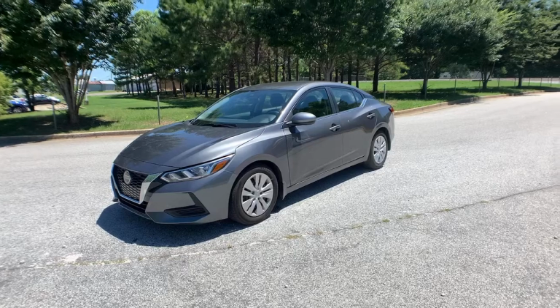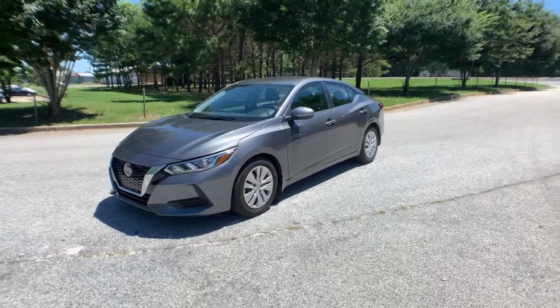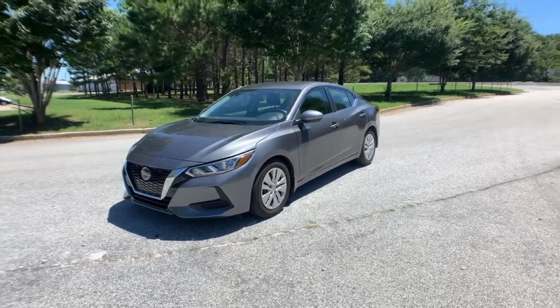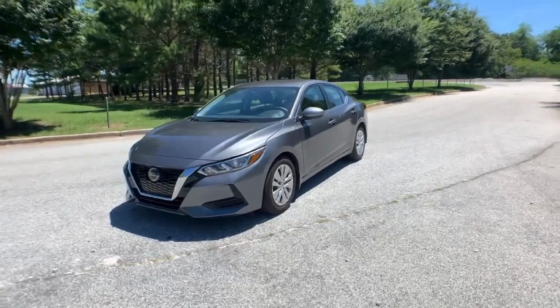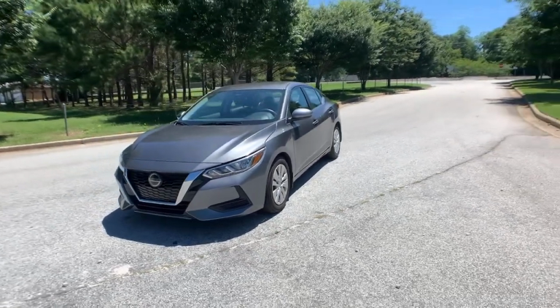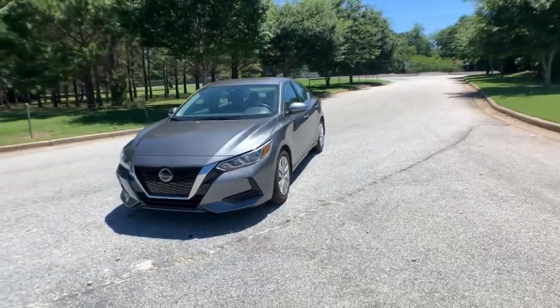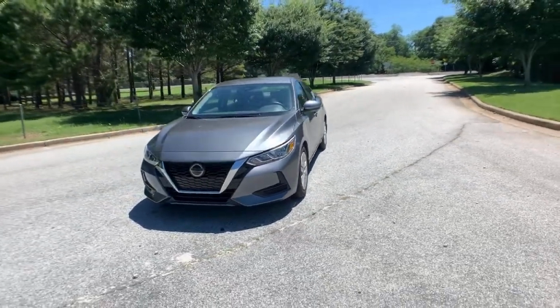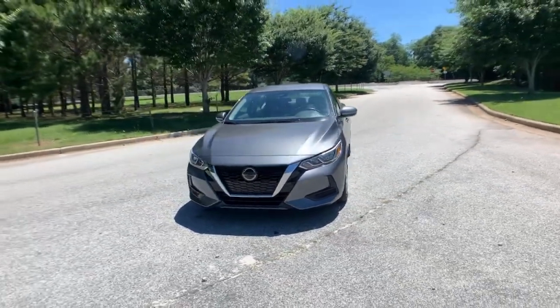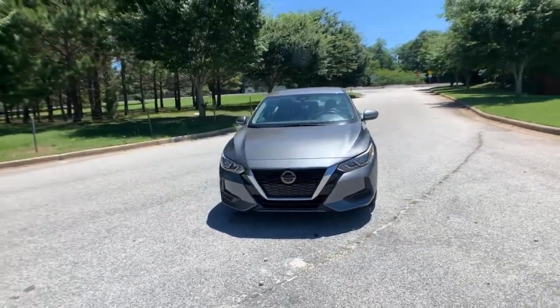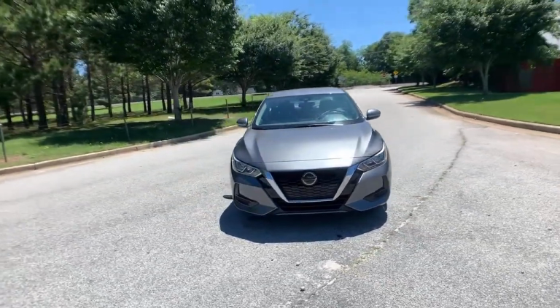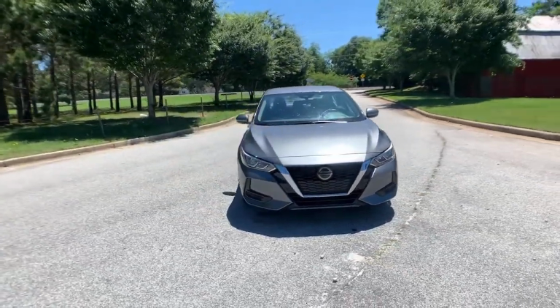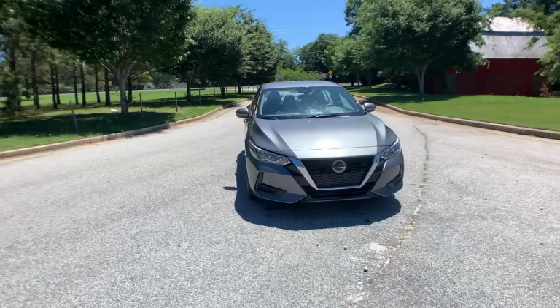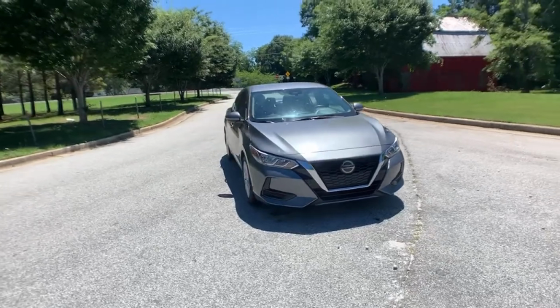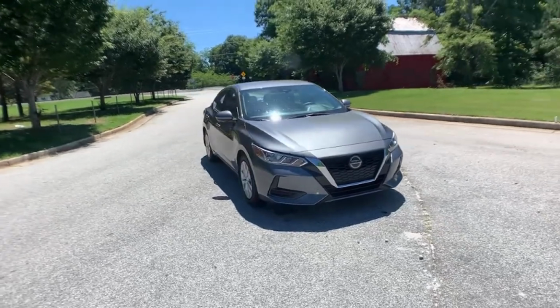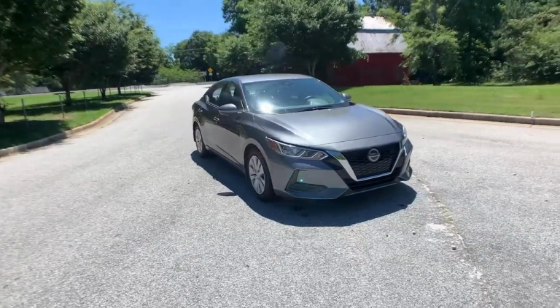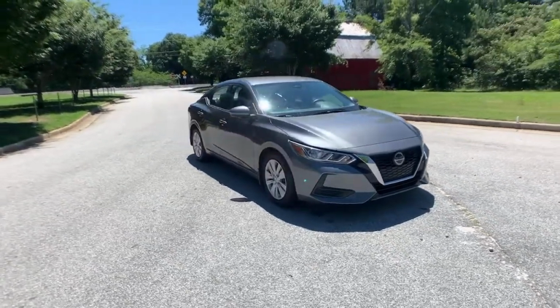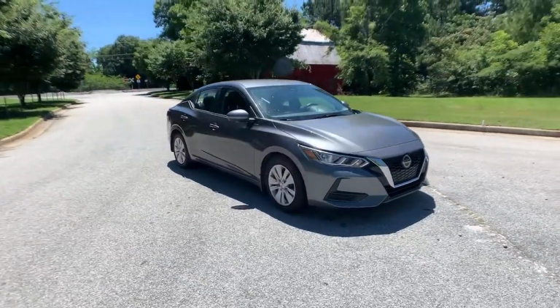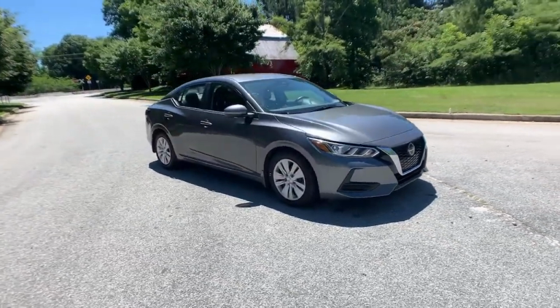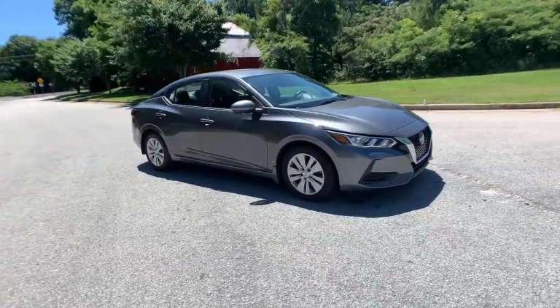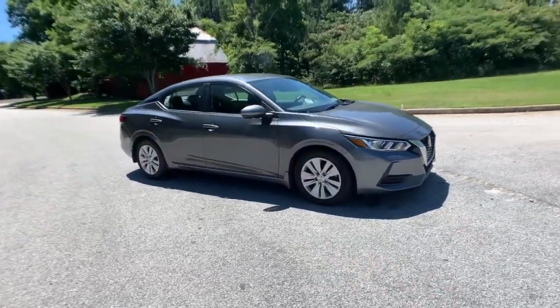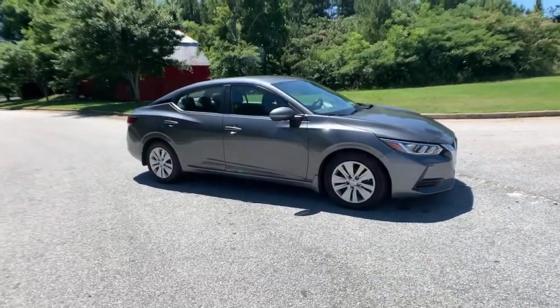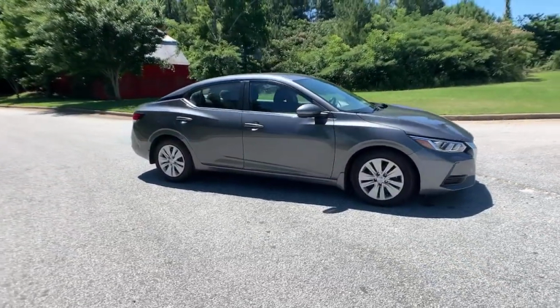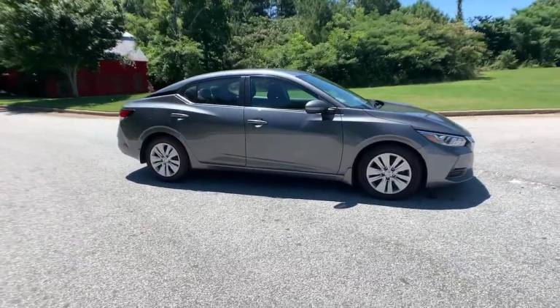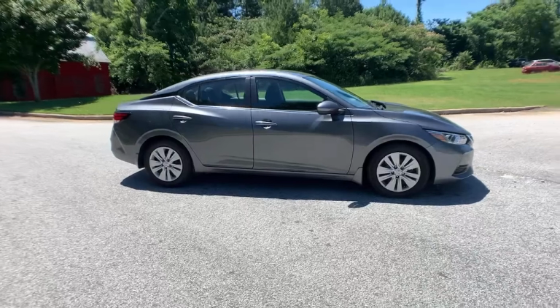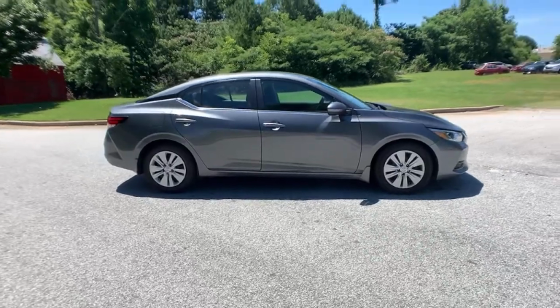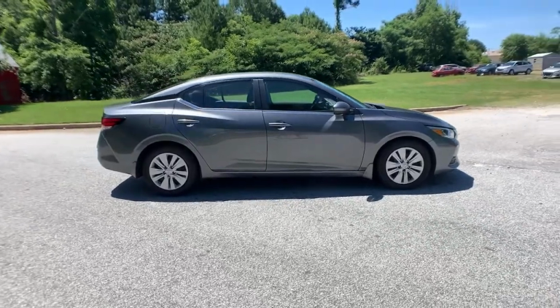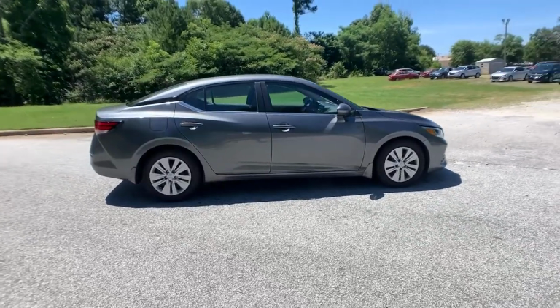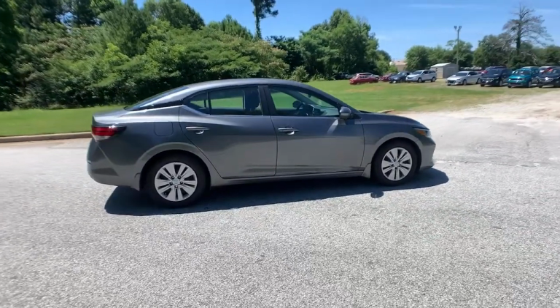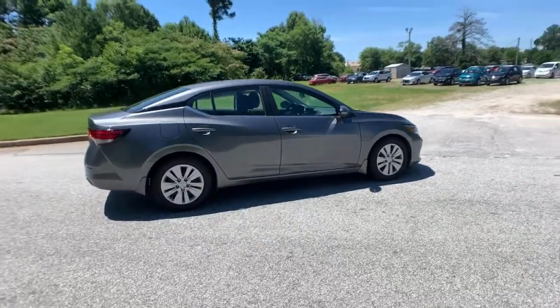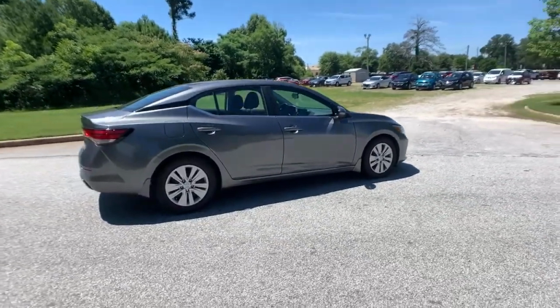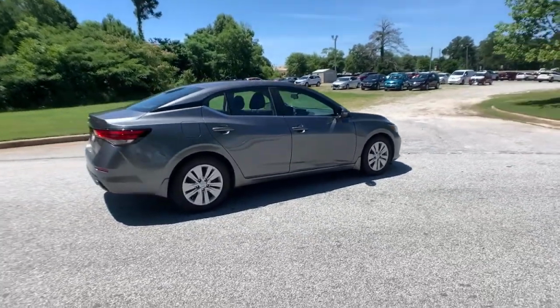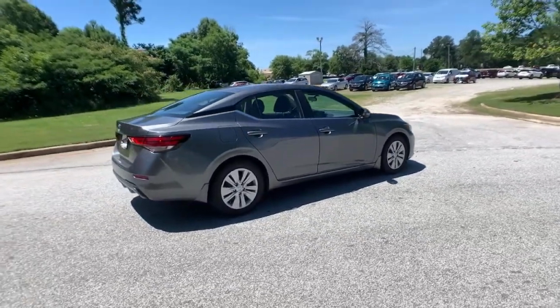Enjoy the view of this 2020 Nissan Sentra. With less than 10,000 miles on the odometer, this vehicle provides excellent value. Comfort, convenience, safety, and fun are all yours in the sleek and spirited Sentra.